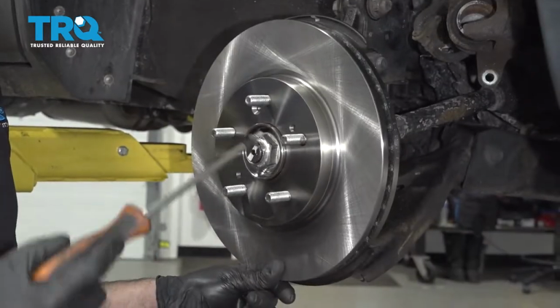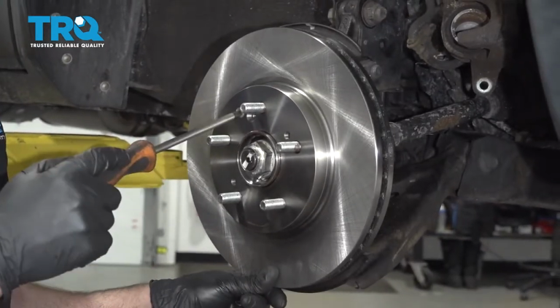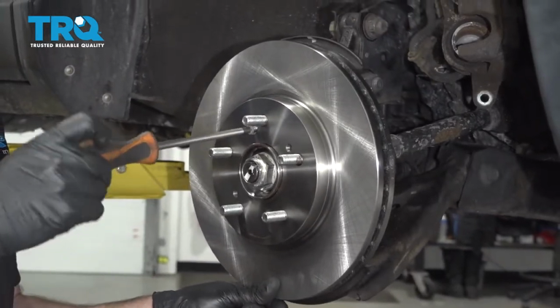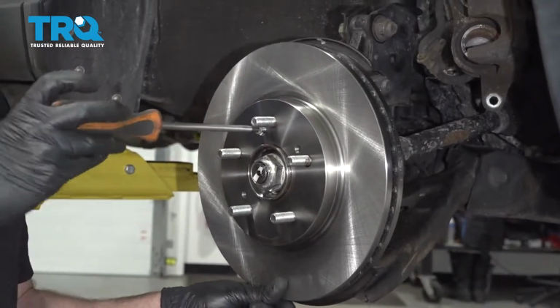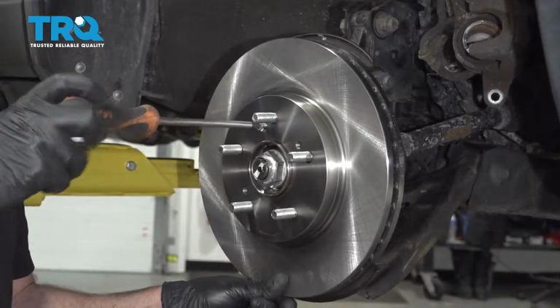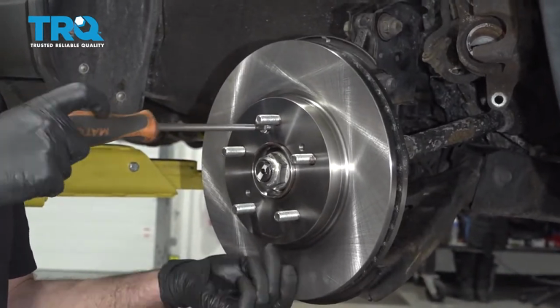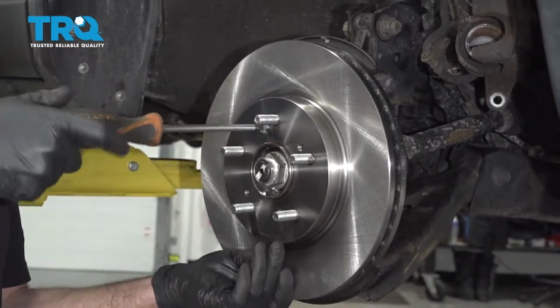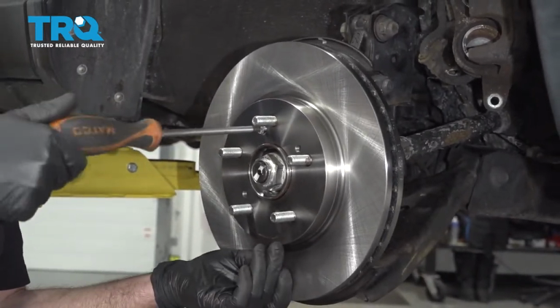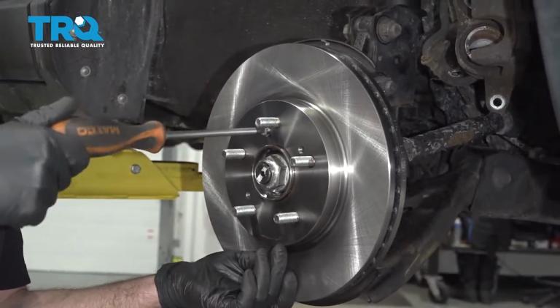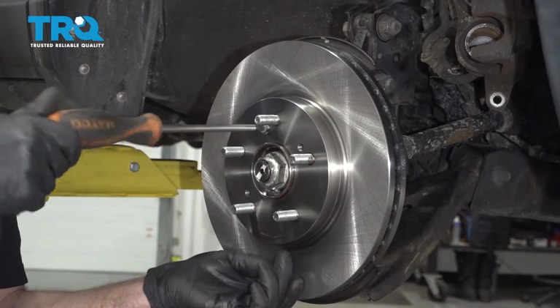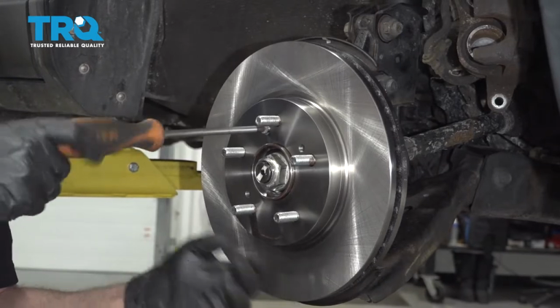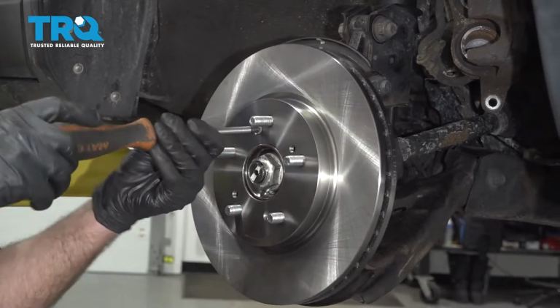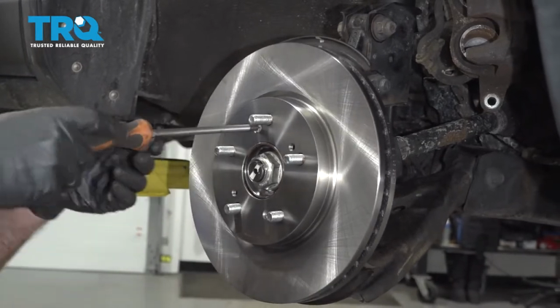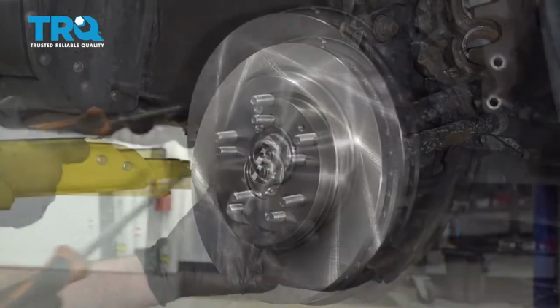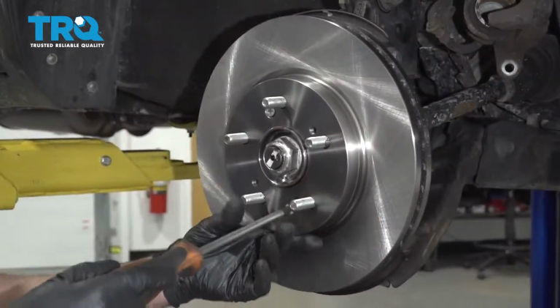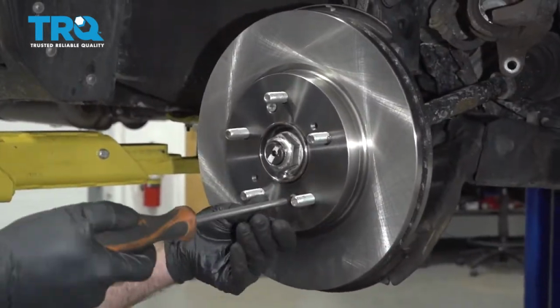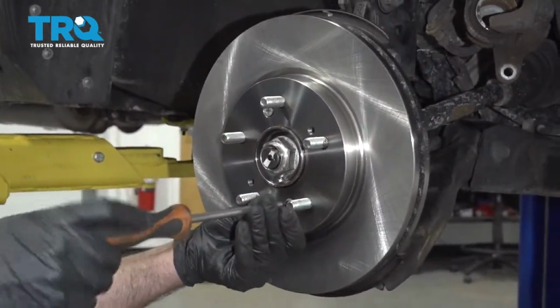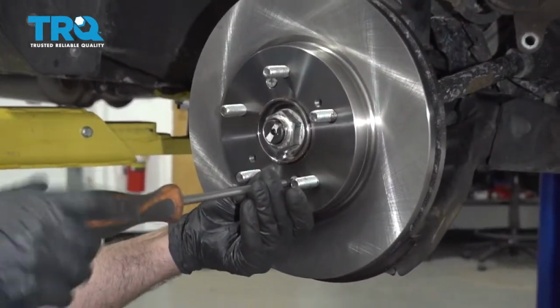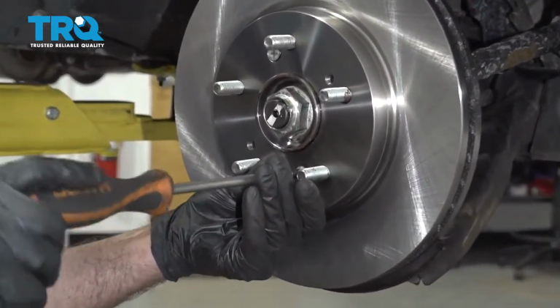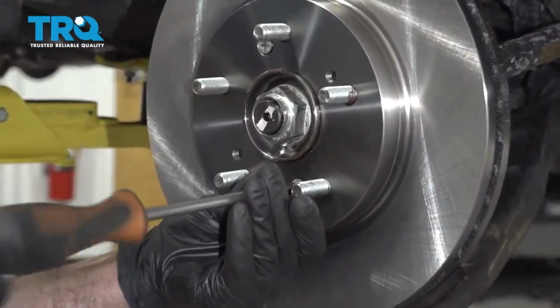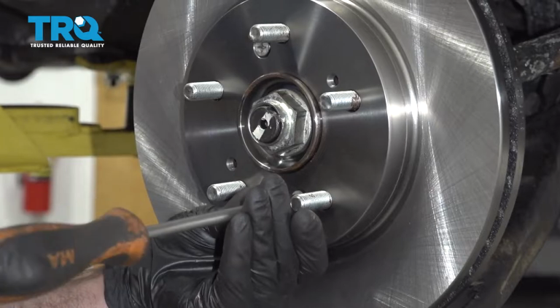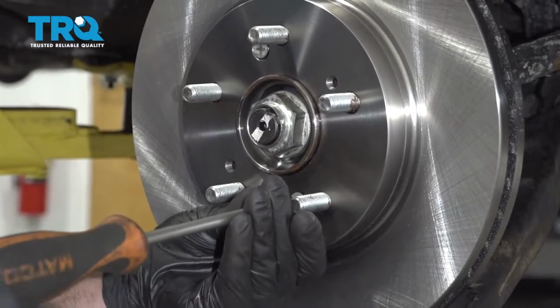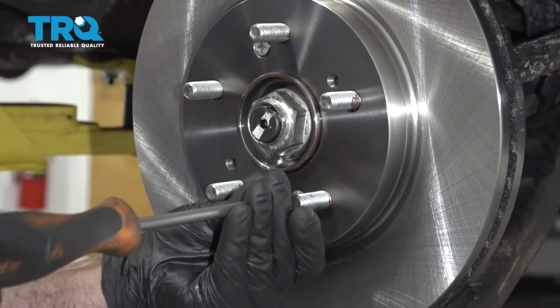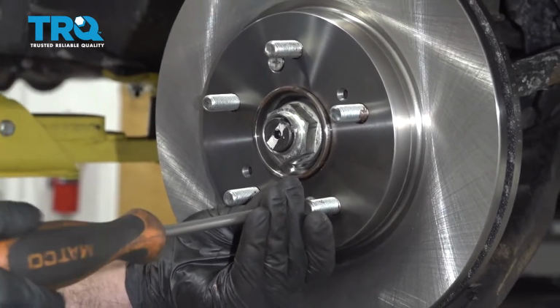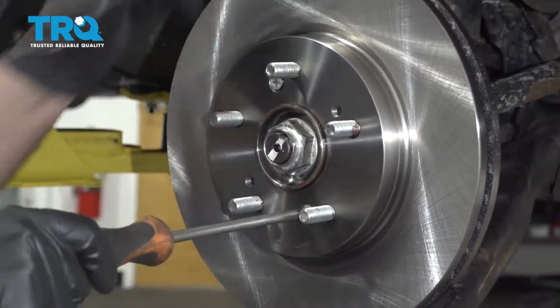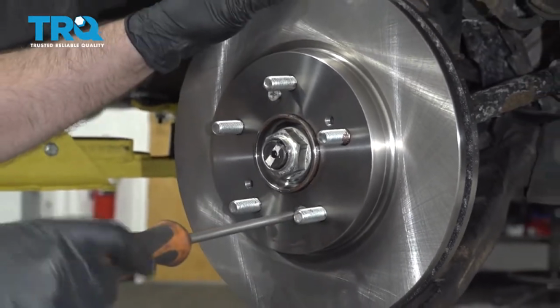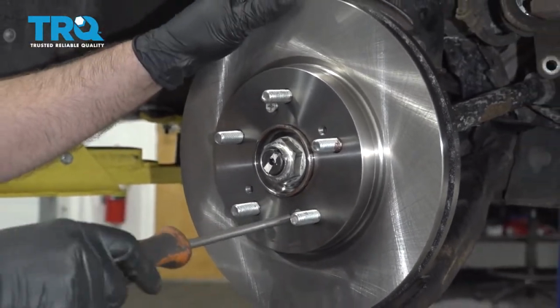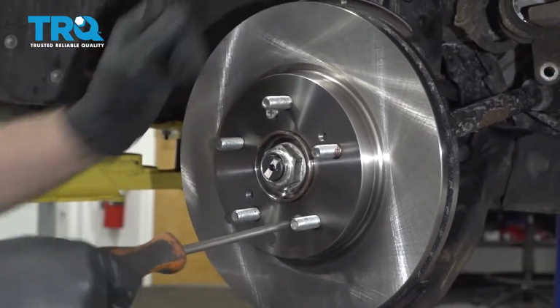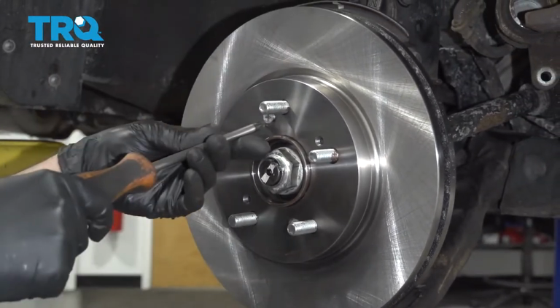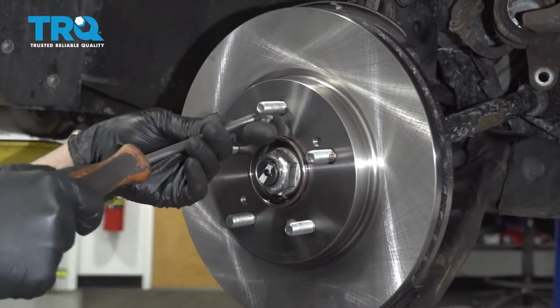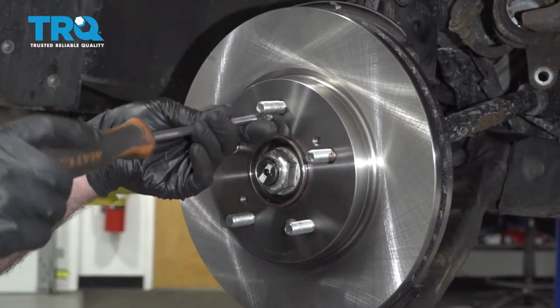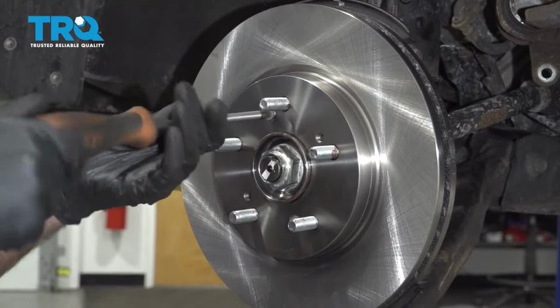Take the screws and install them. Just snug them down — not too tight.